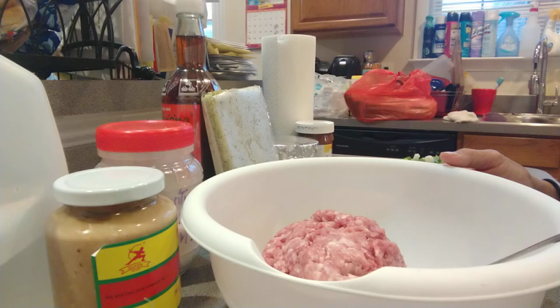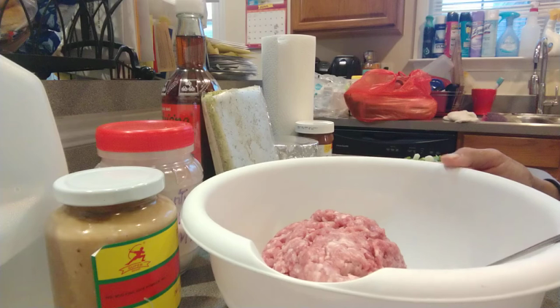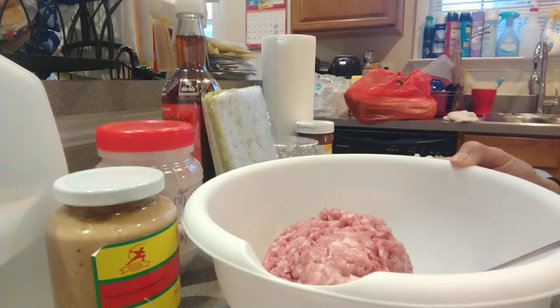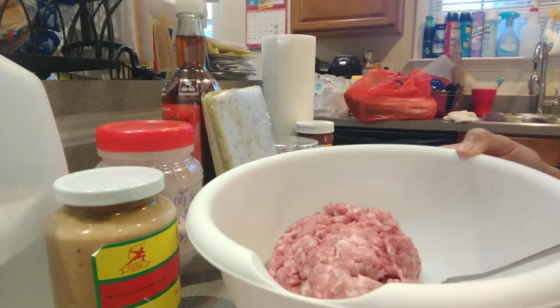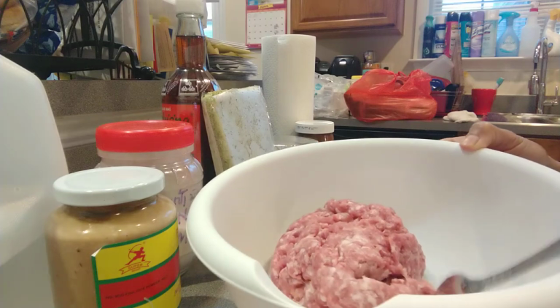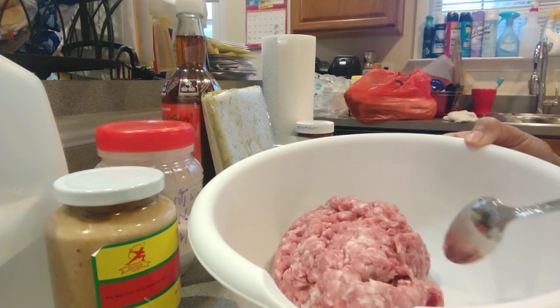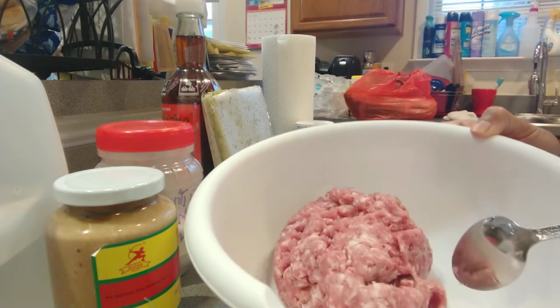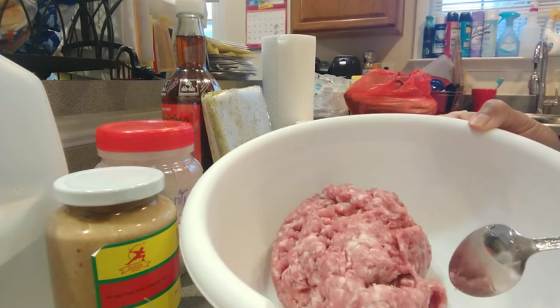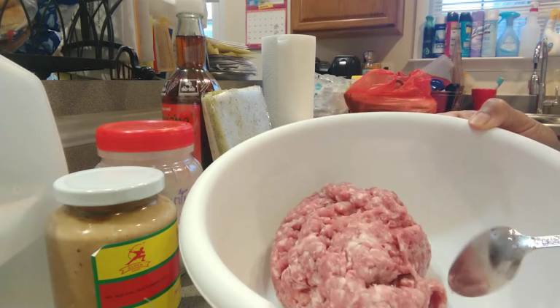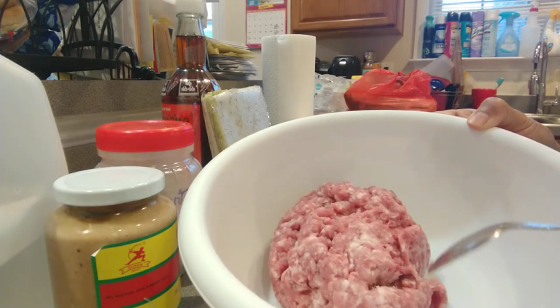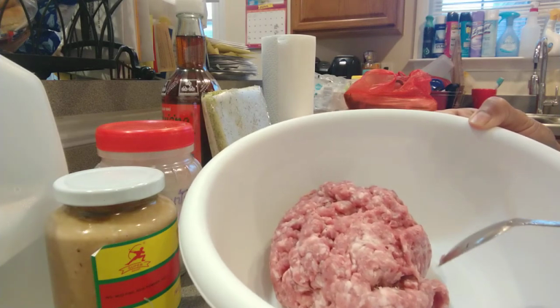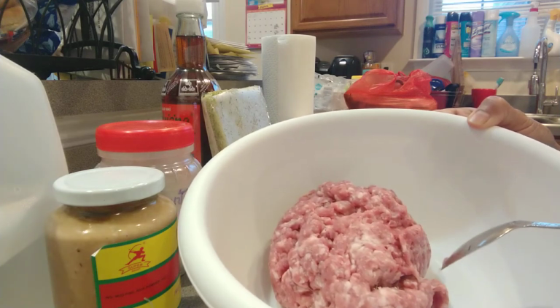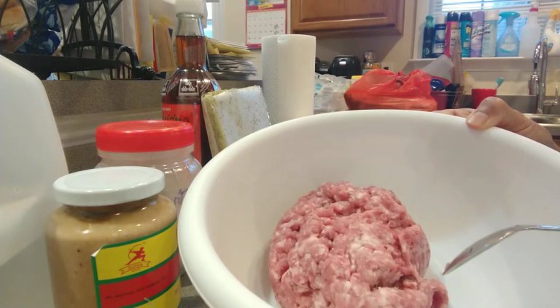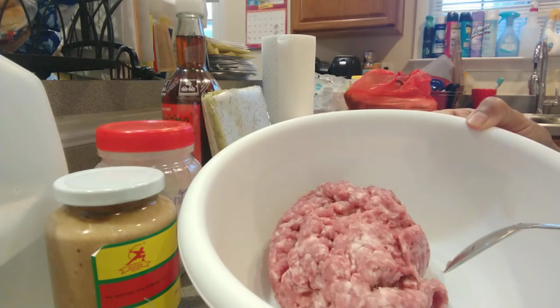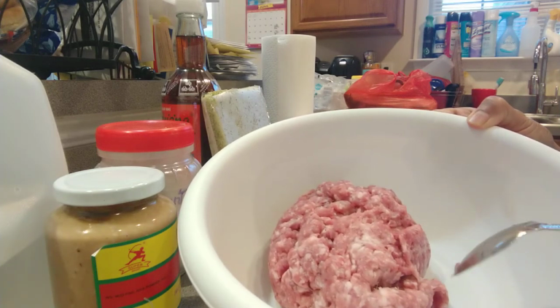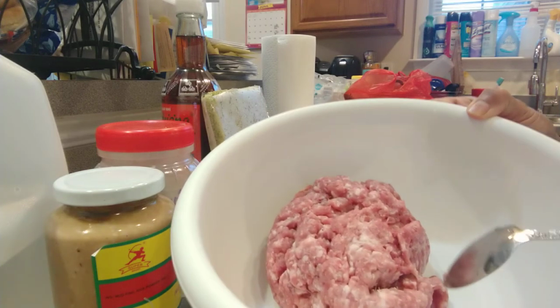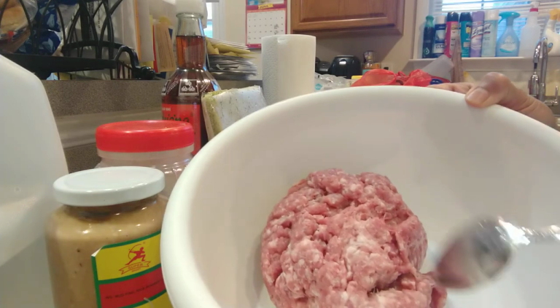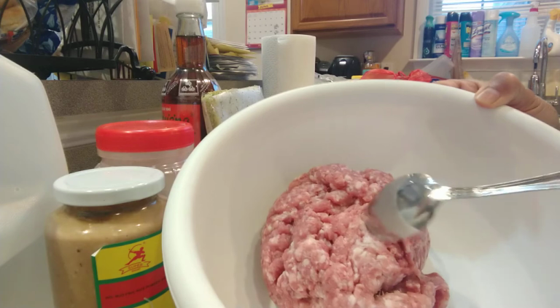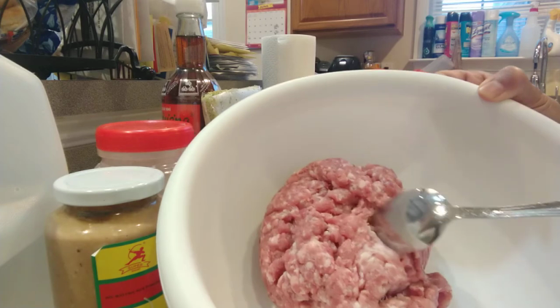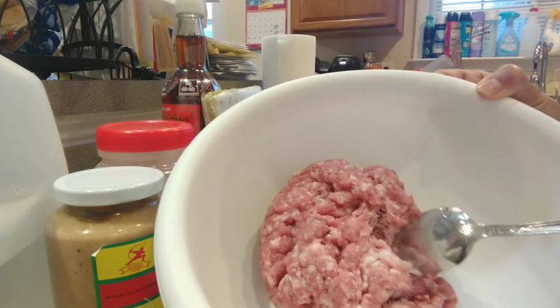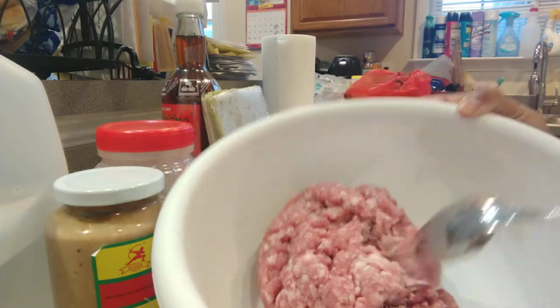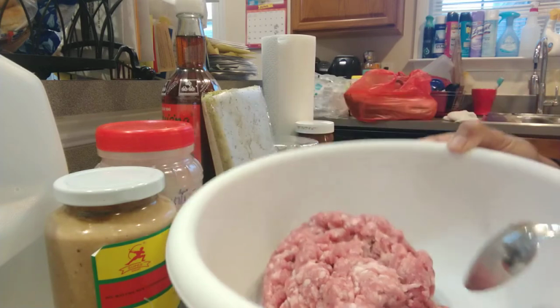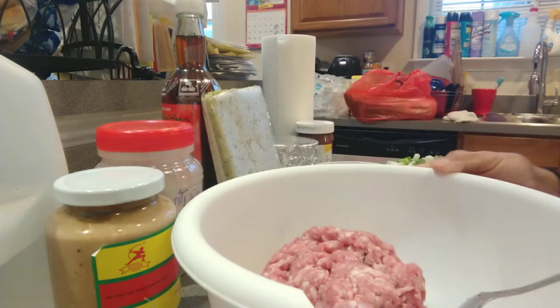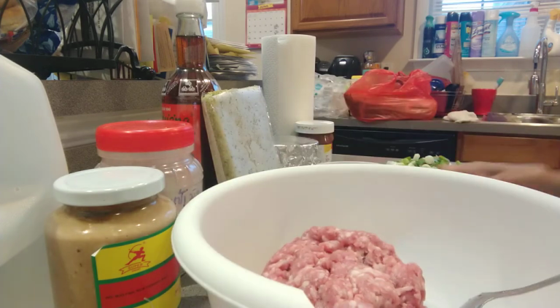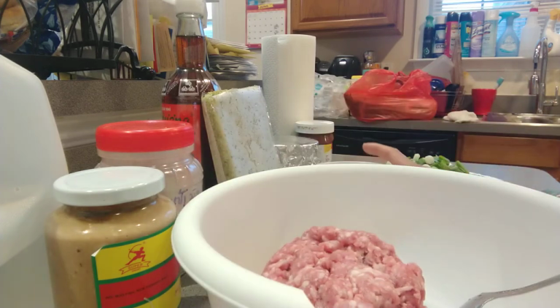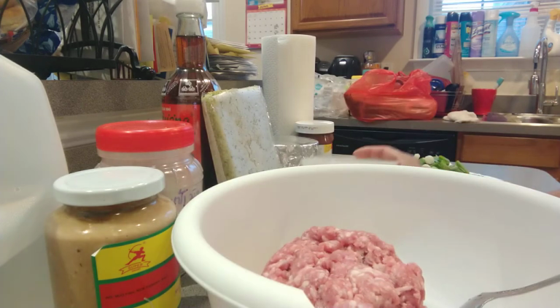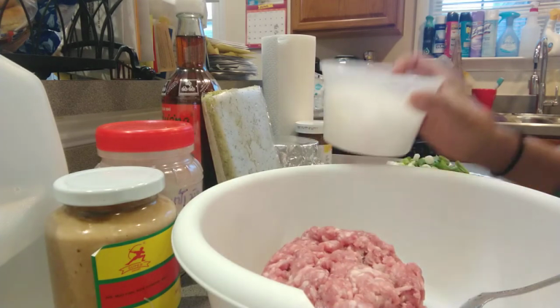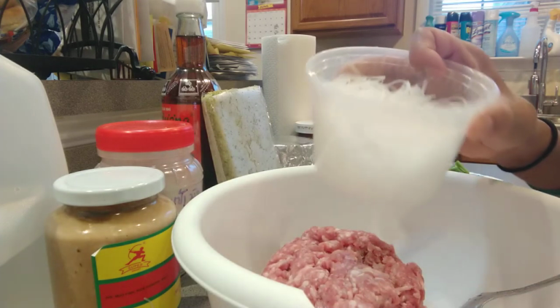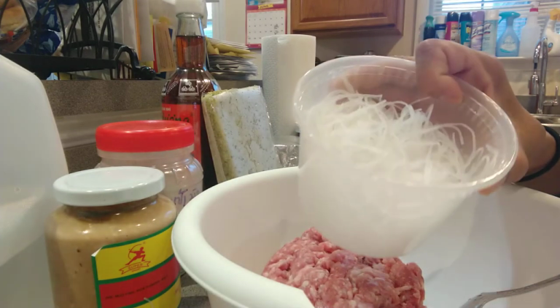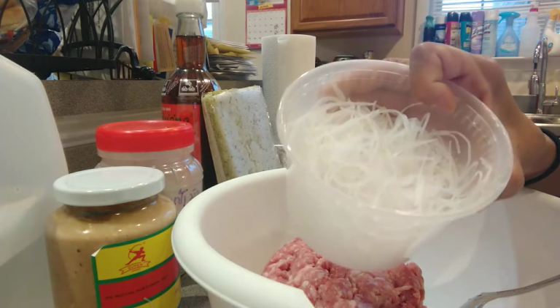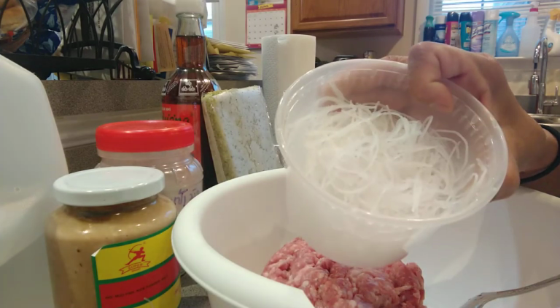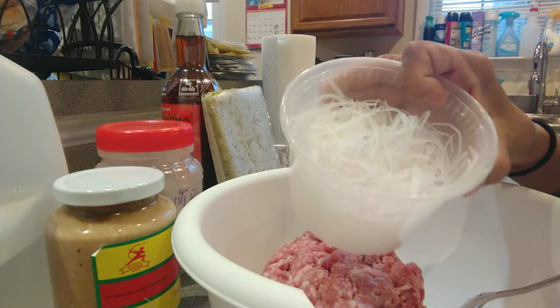I'm gonna make guapuok fish sauce steam. This is guapuok right here and this is a mung bean noodle.